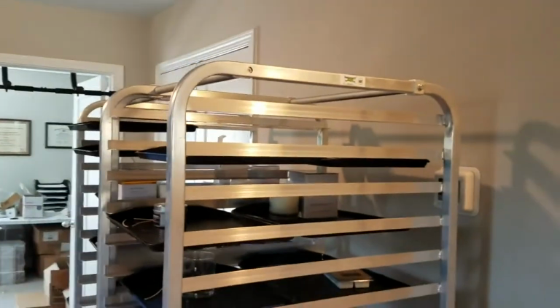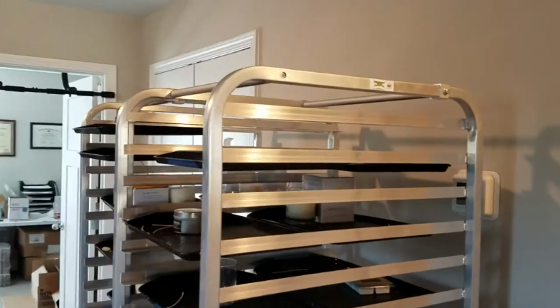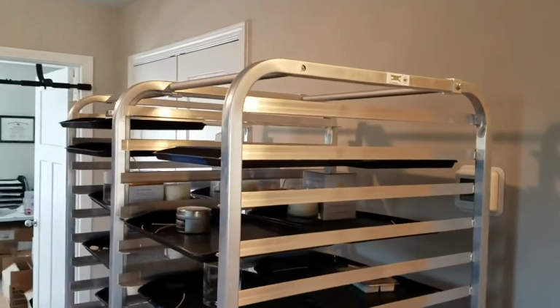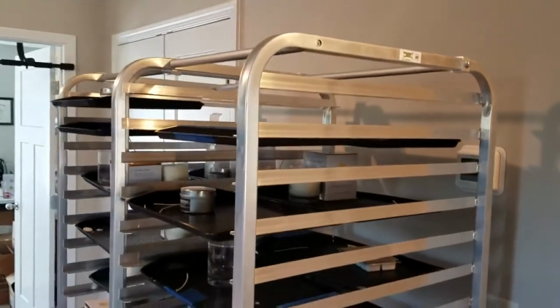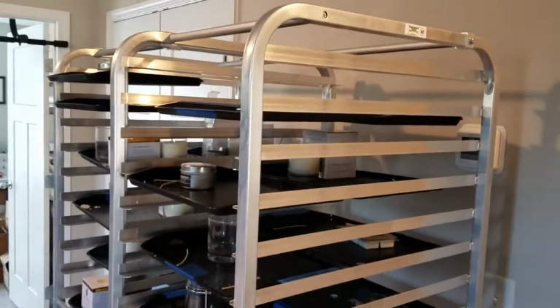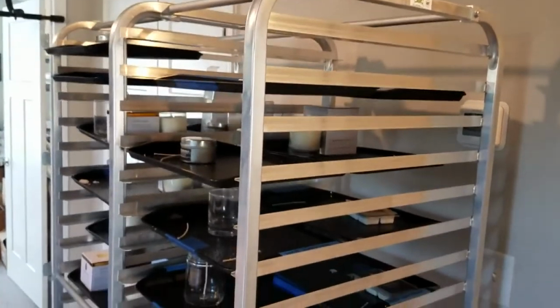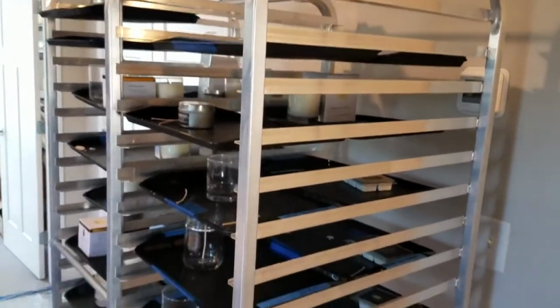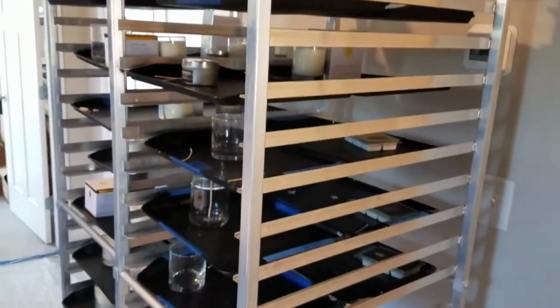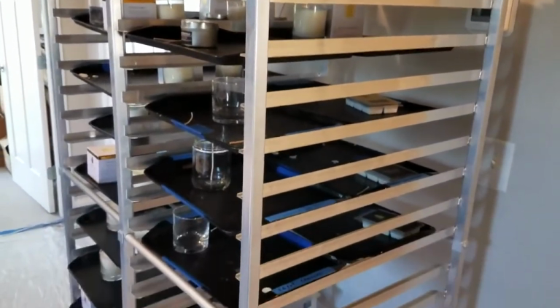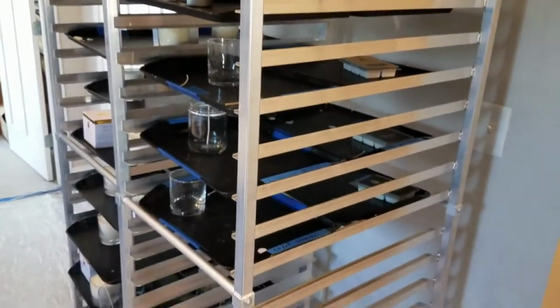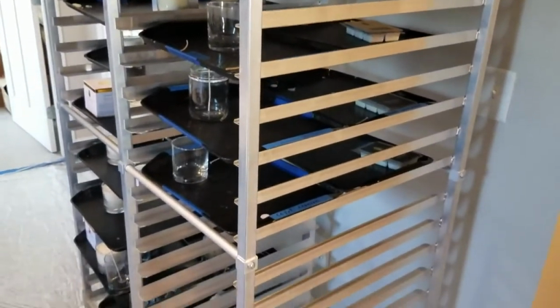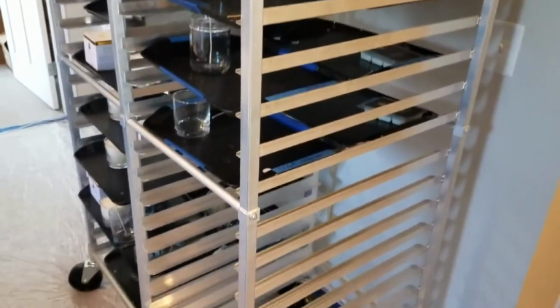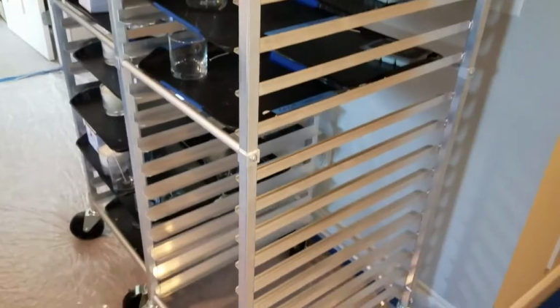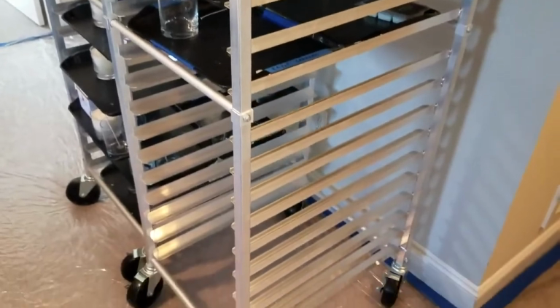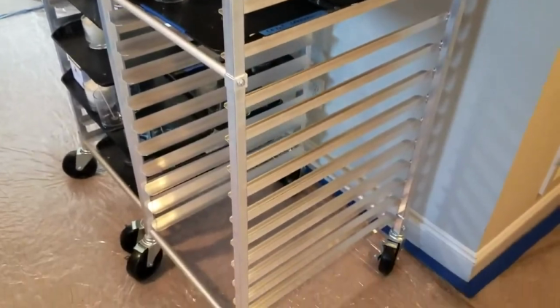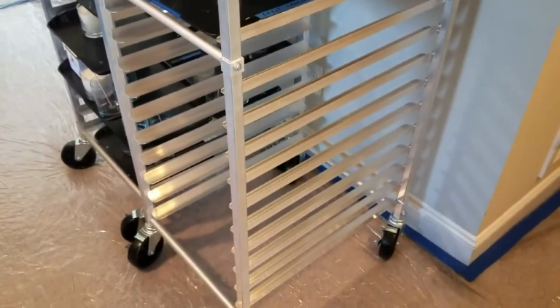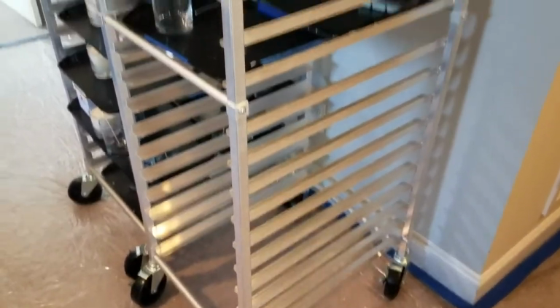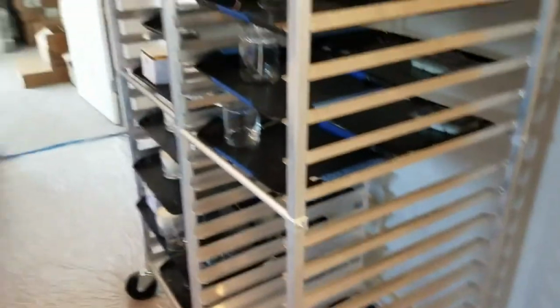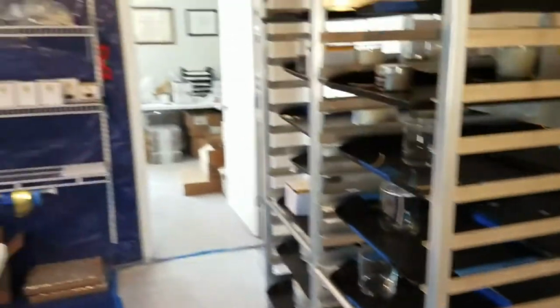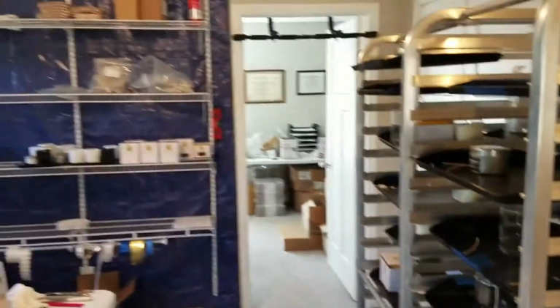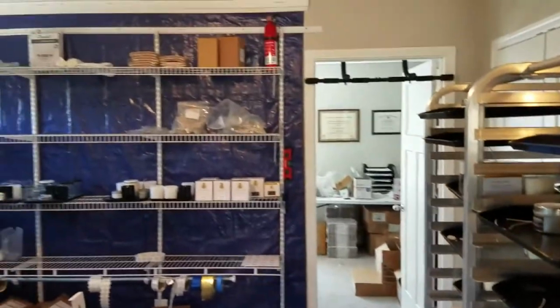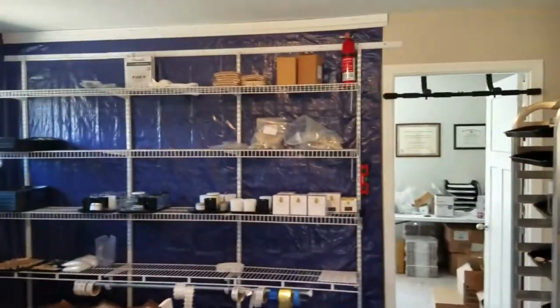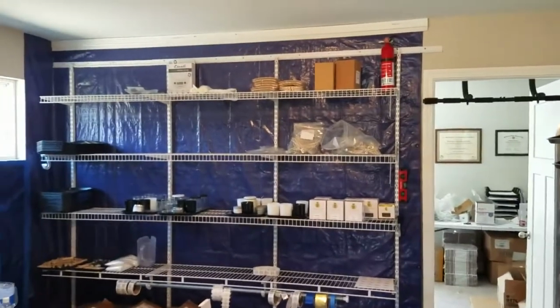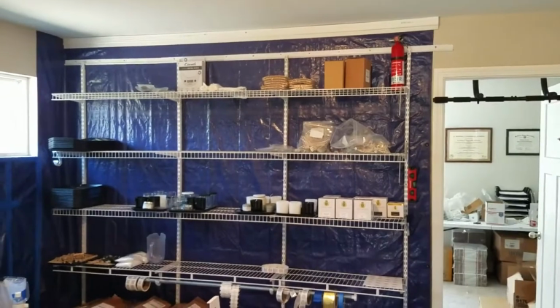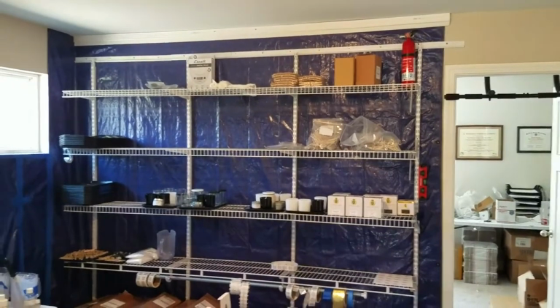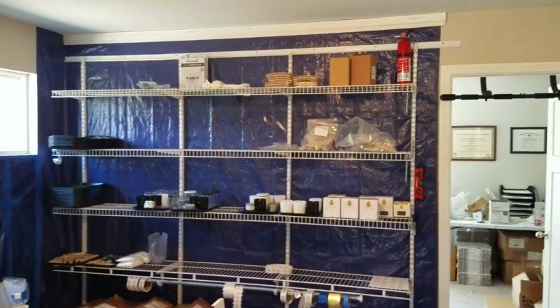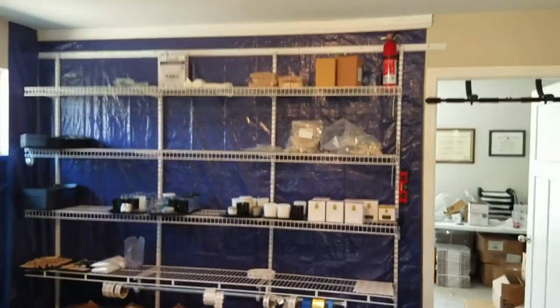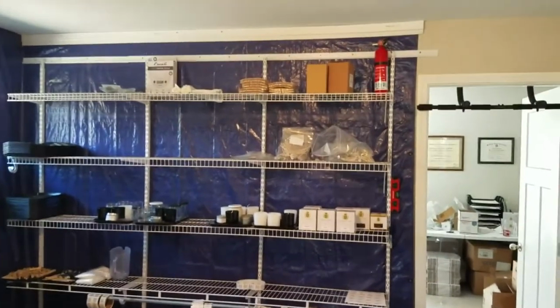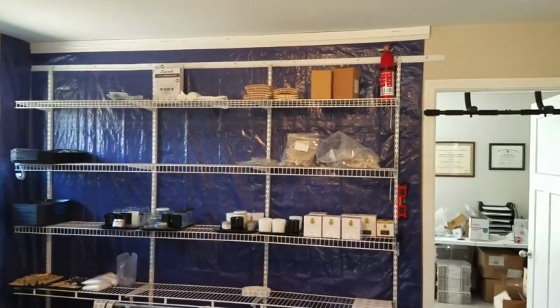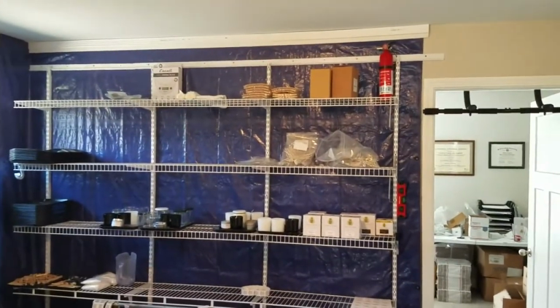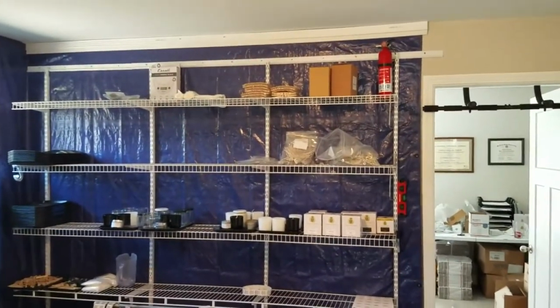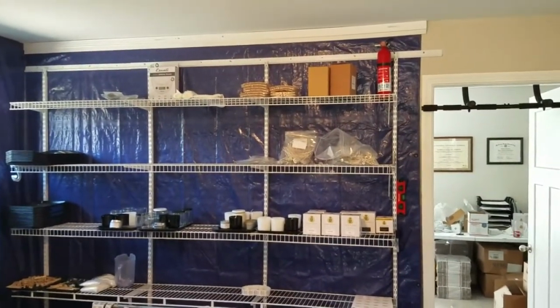Me and my wife, we started a candle company in our bonus room. We put everything in here. You can see the racks there — I put a lot of the finished candles on there. Great space saver. Now I even have other racks to save more space. Got a fire extinguisher. Got to be safe, got to be ready.